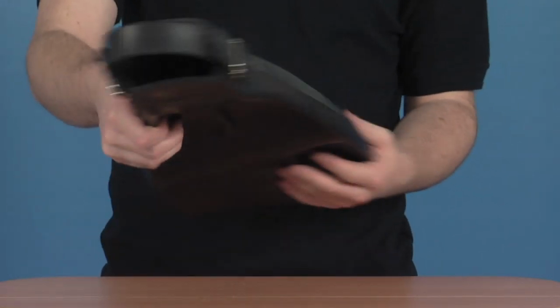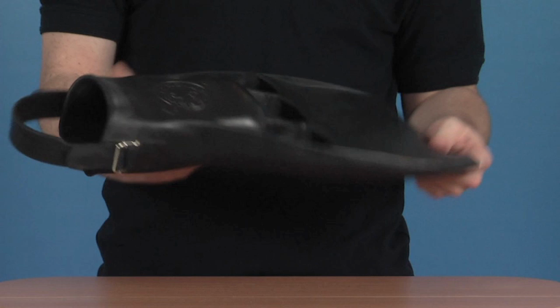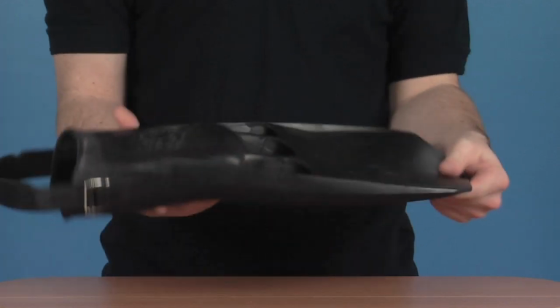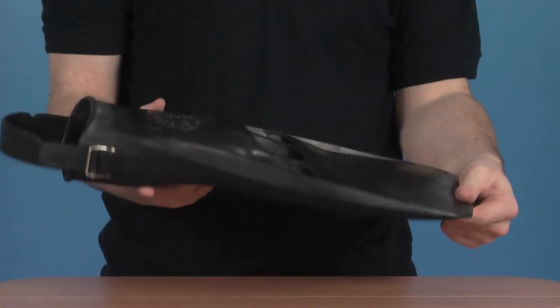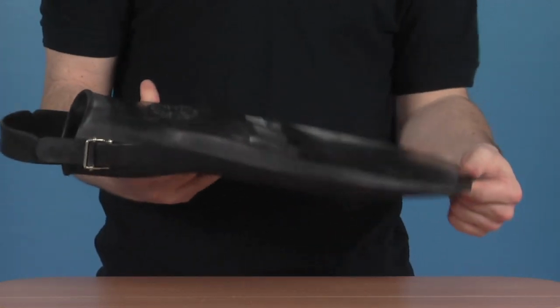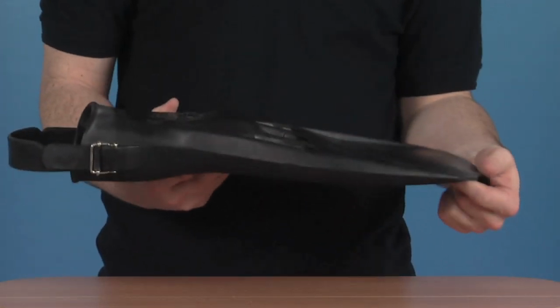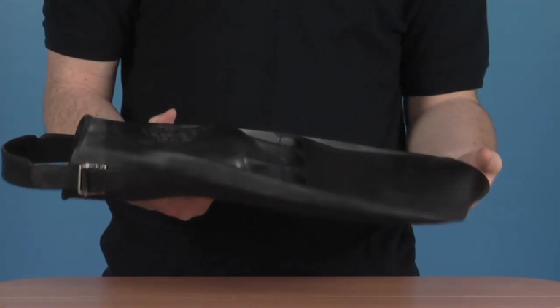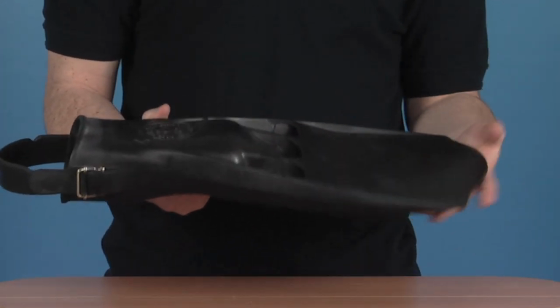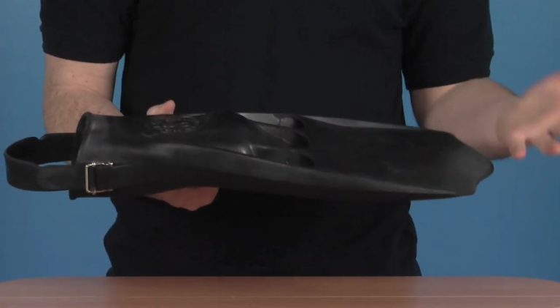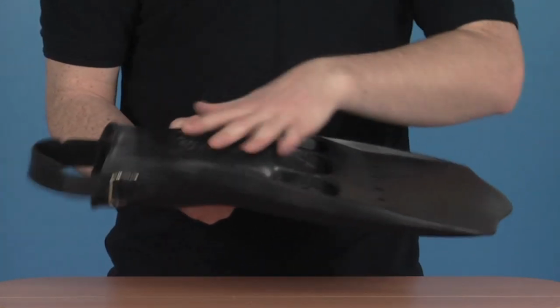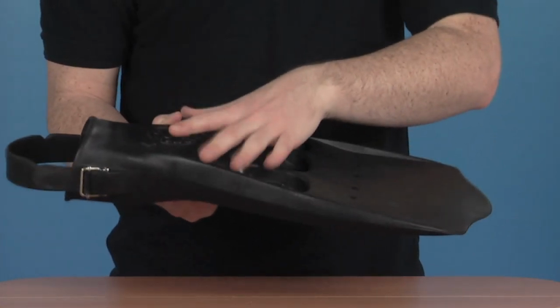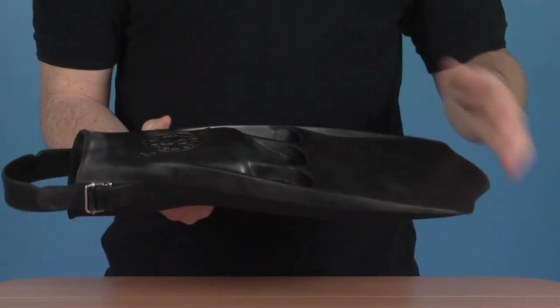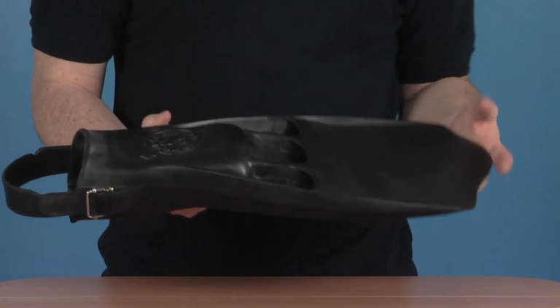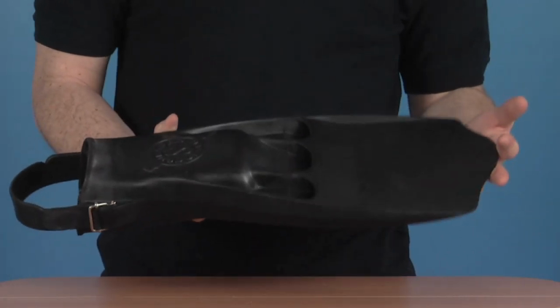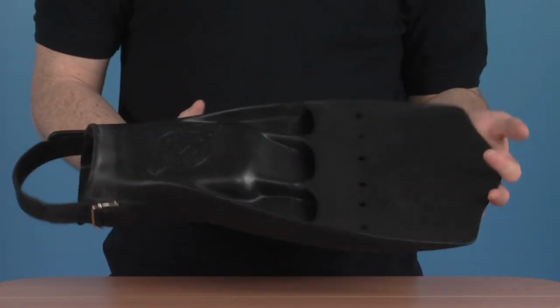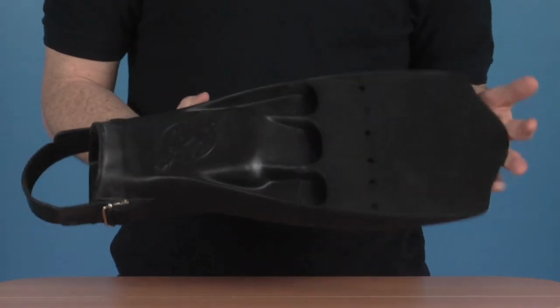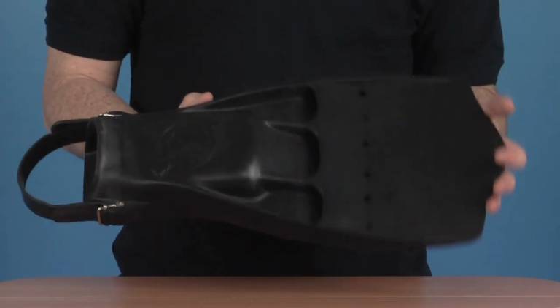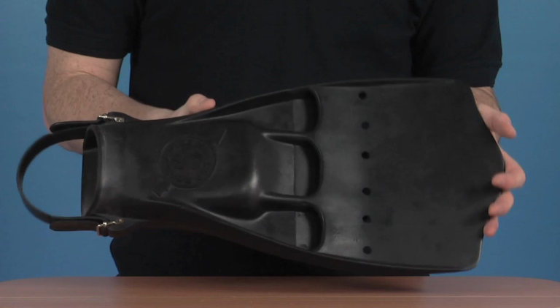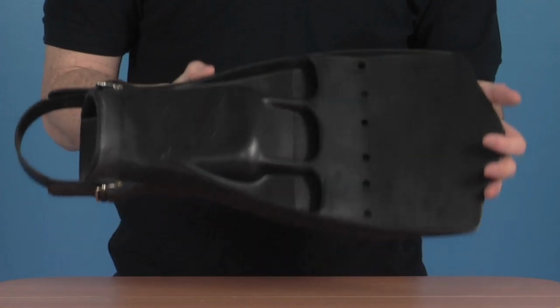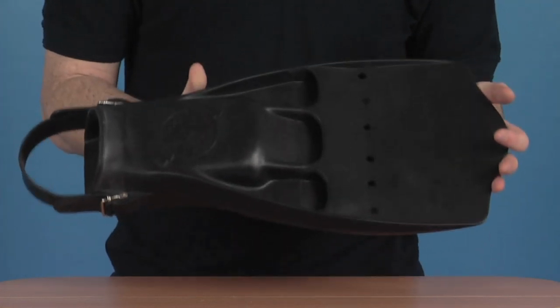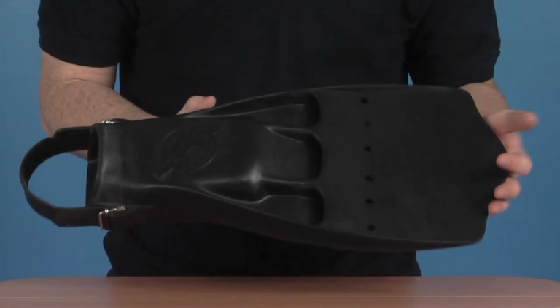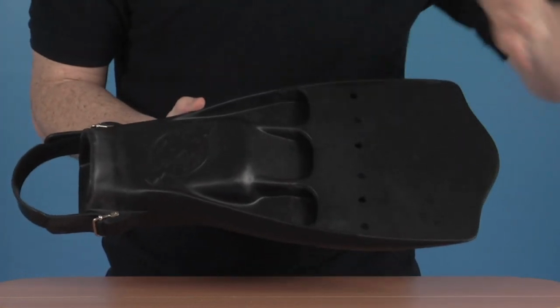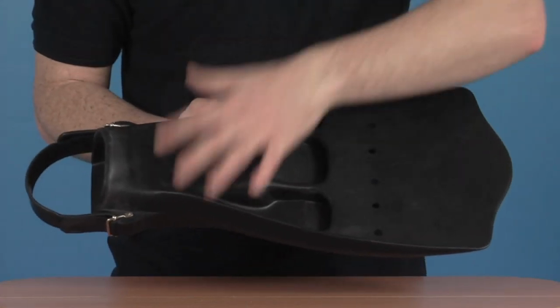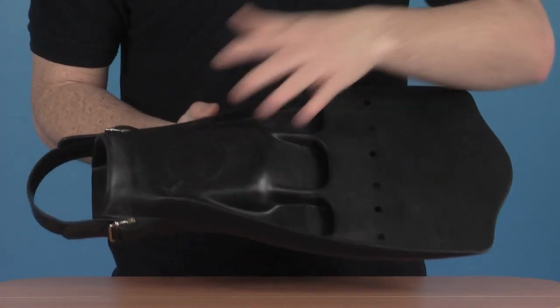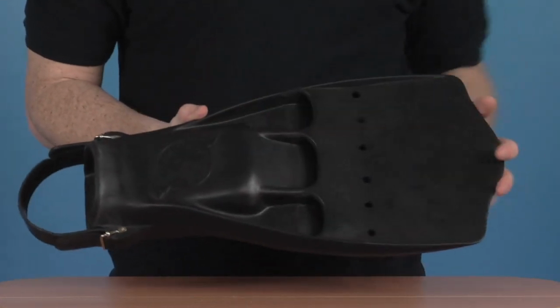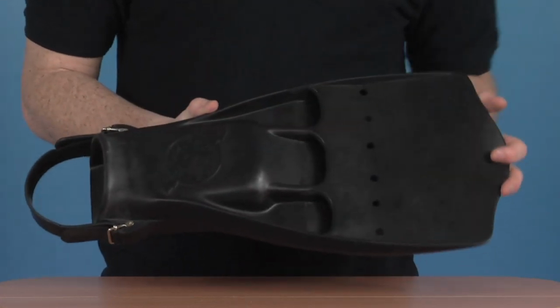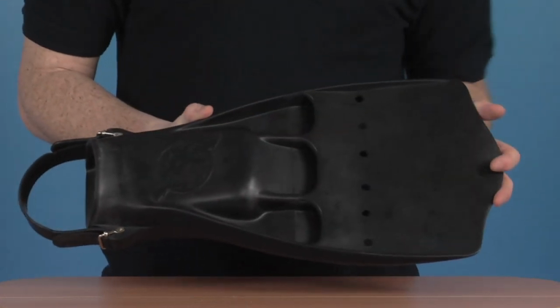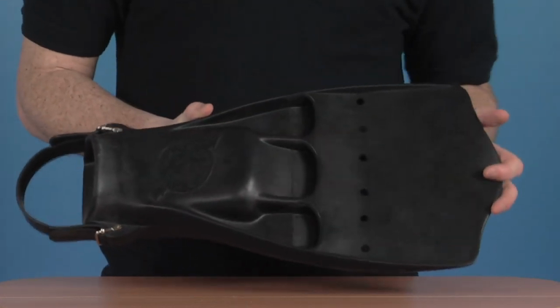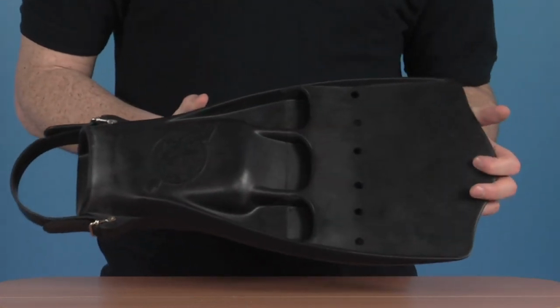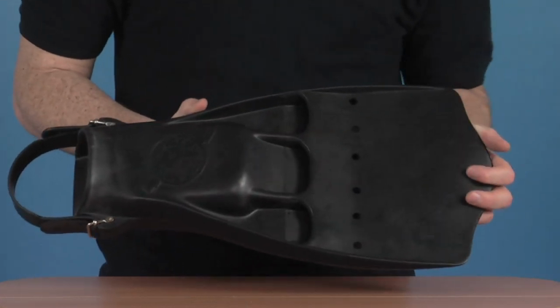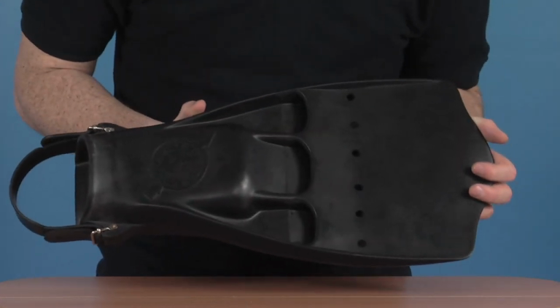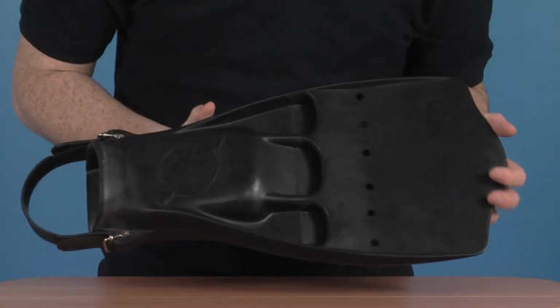It's also got a good amount of weight to it, so it's going to solve any buoyancy issues. If your feet tend to rise in the water, it's really going to look after that and stop you from becoming inverted.